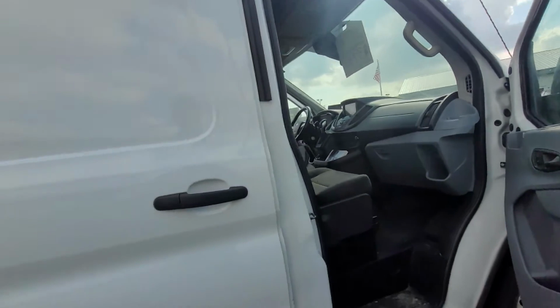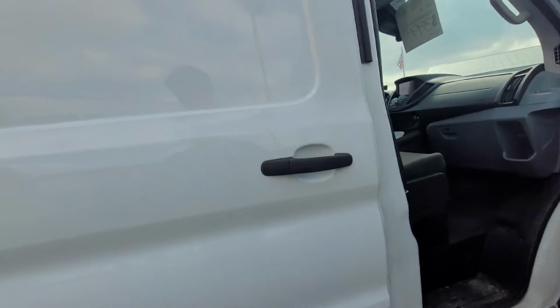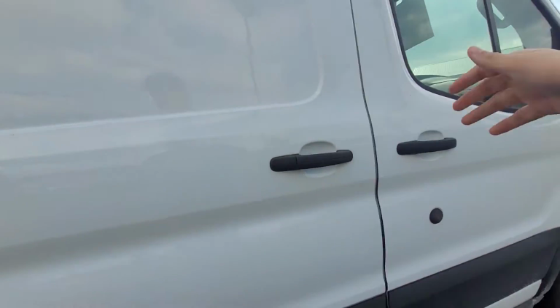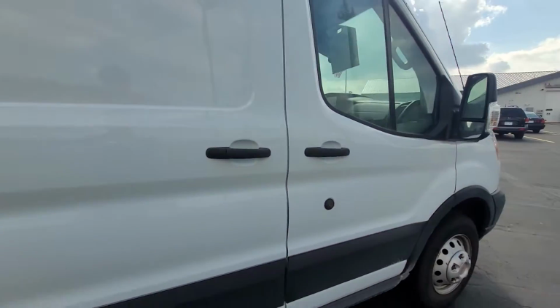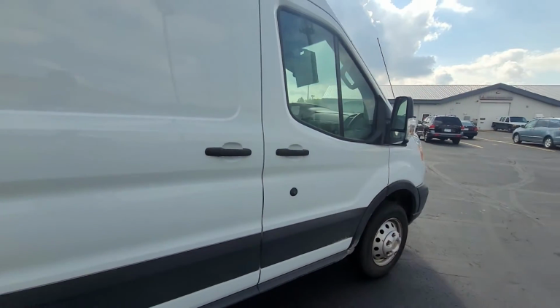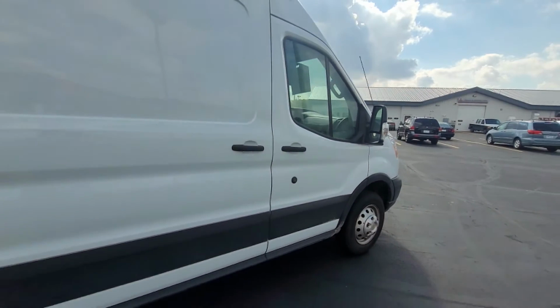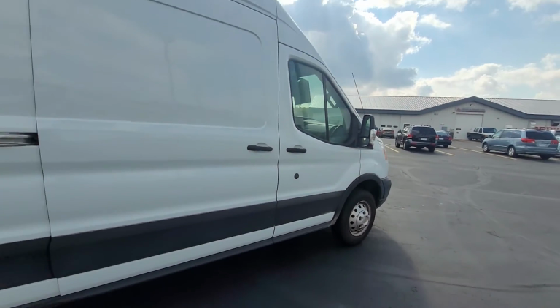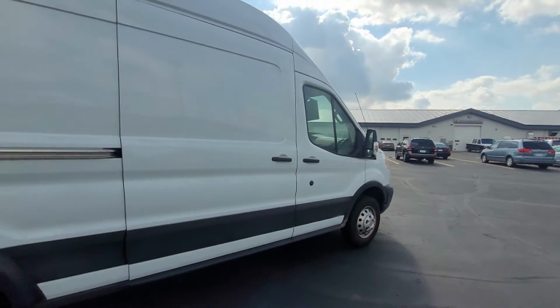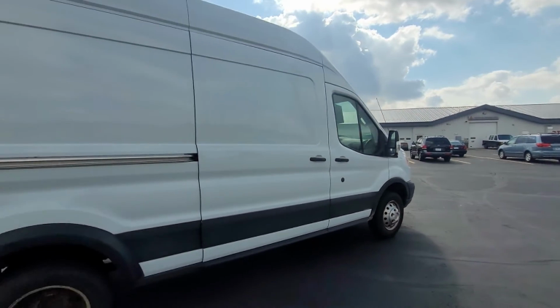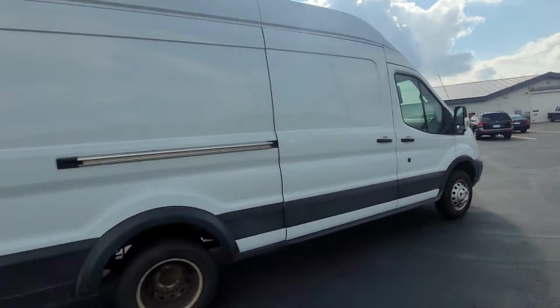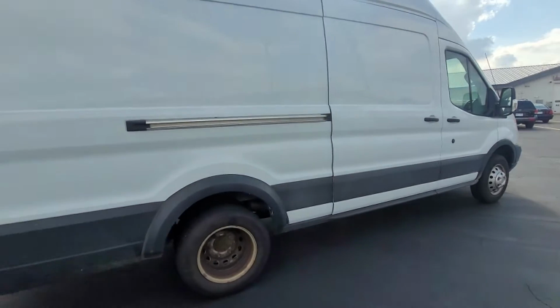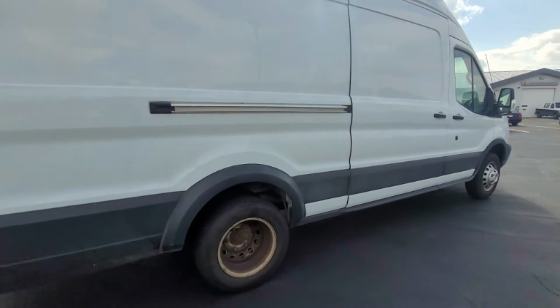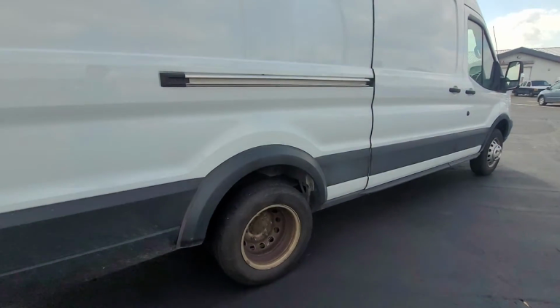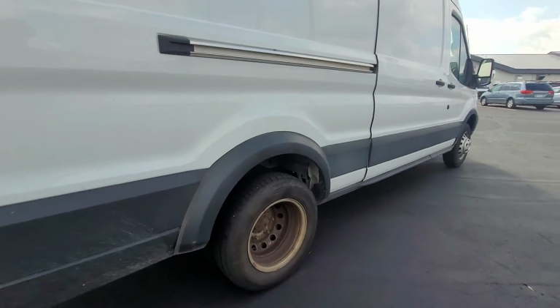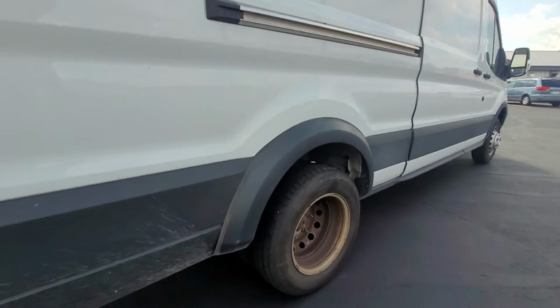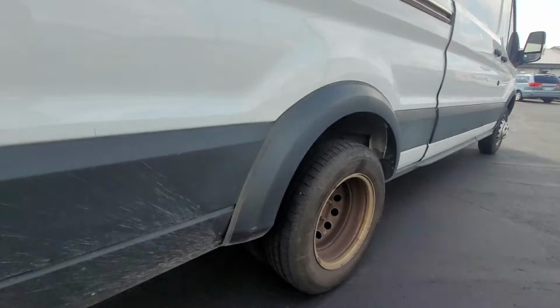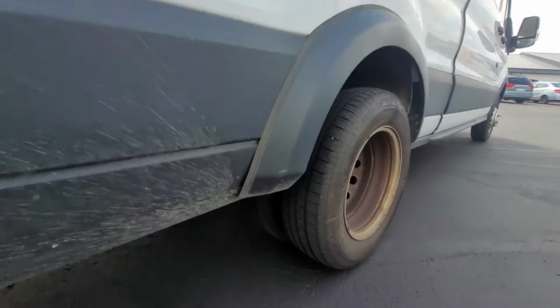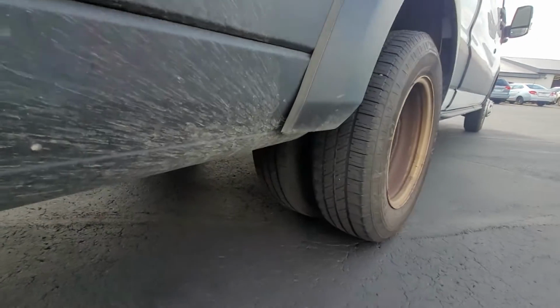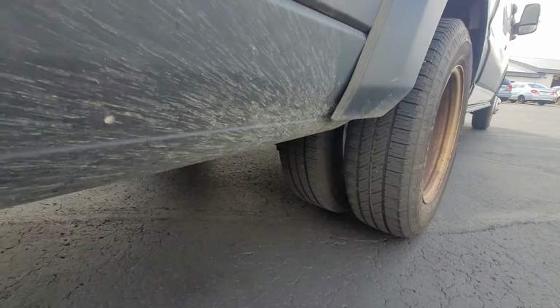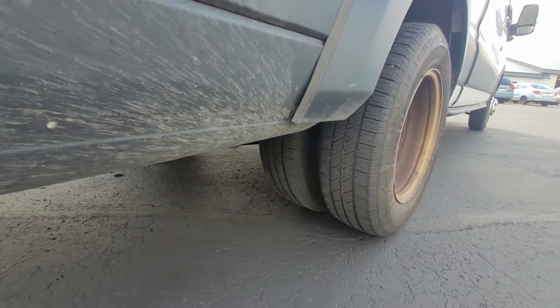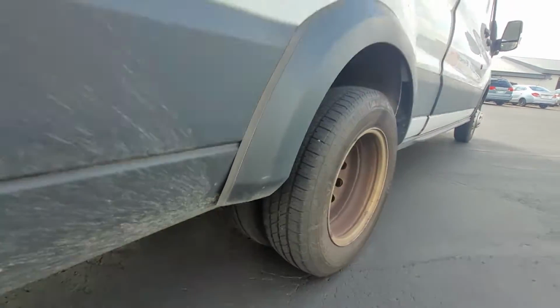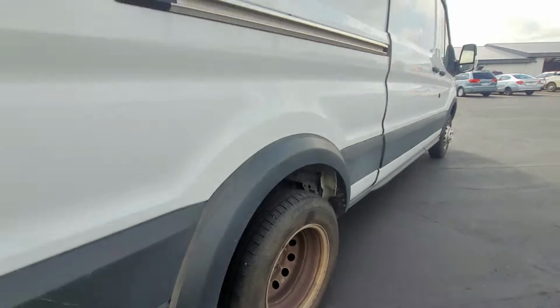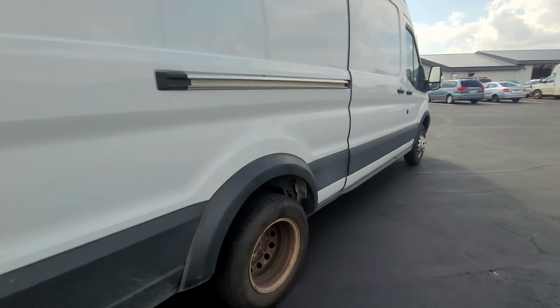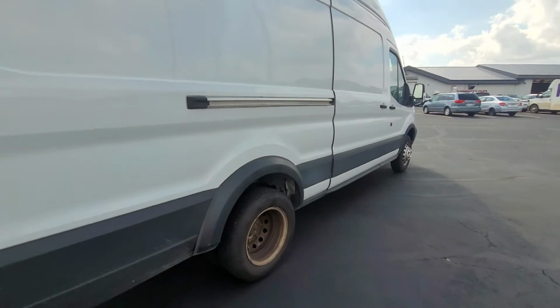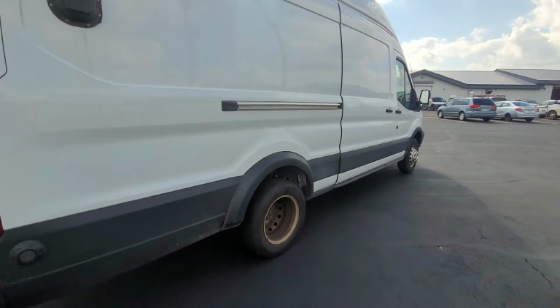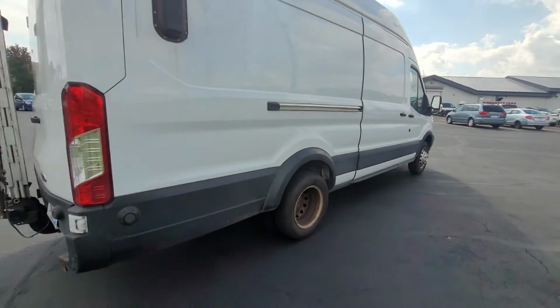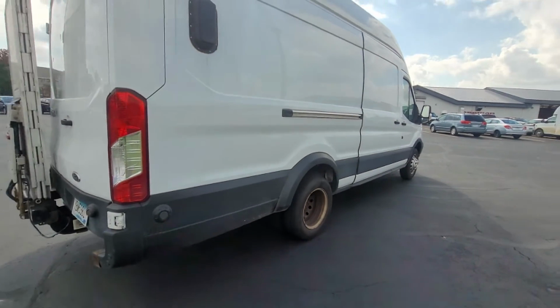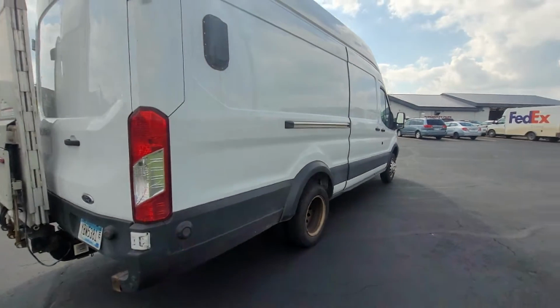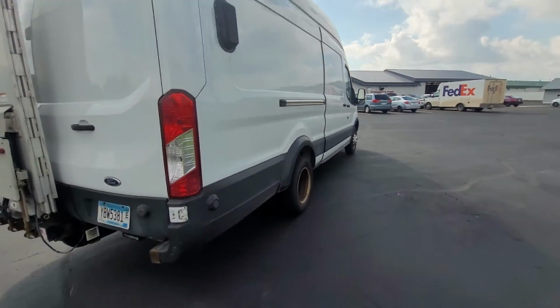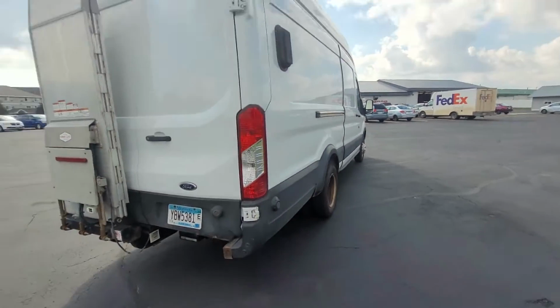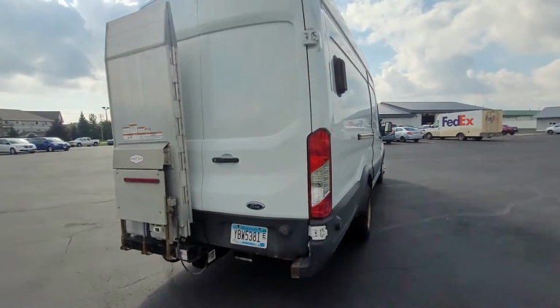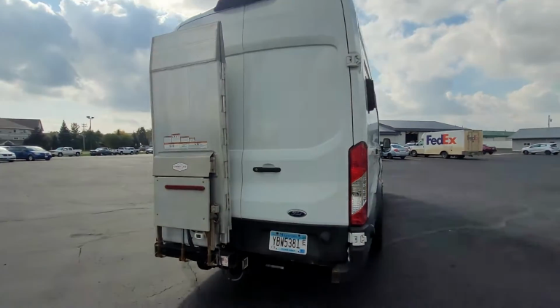This one is a dually as well because it is a one ton. The tires on it look great, and you can have that nice extra payload capacity.